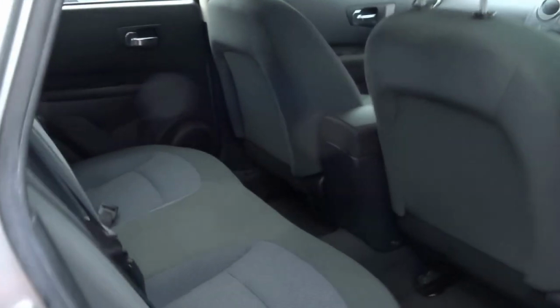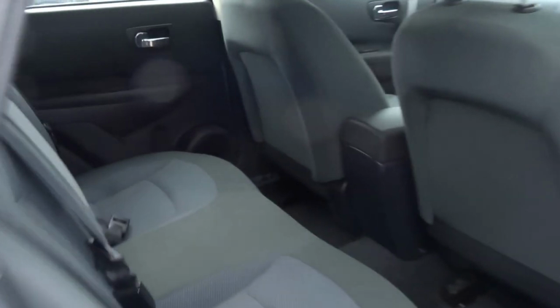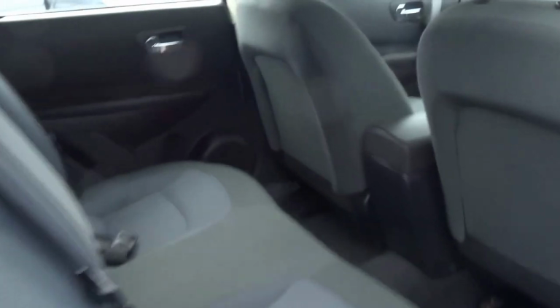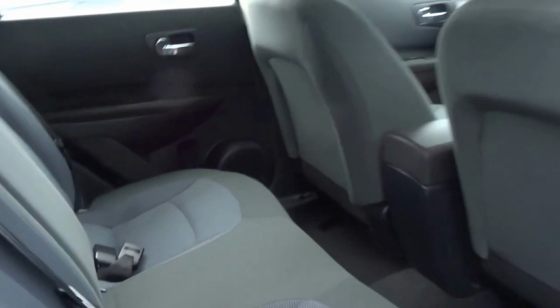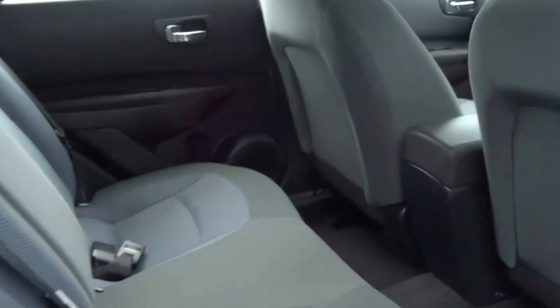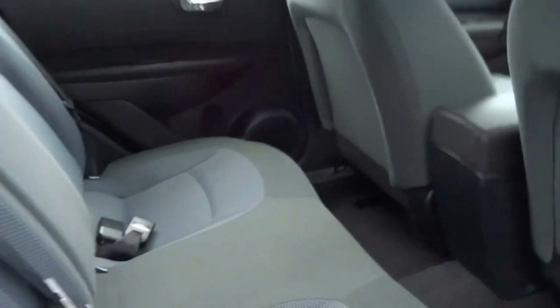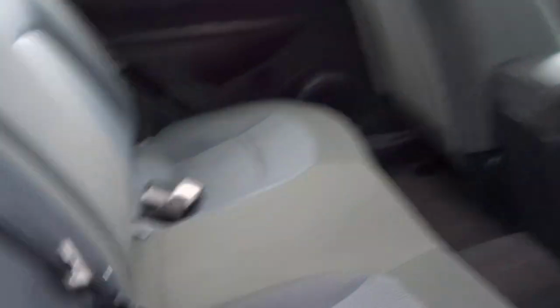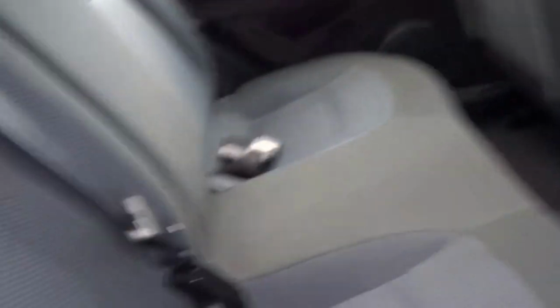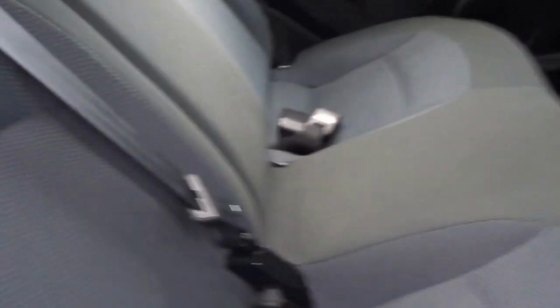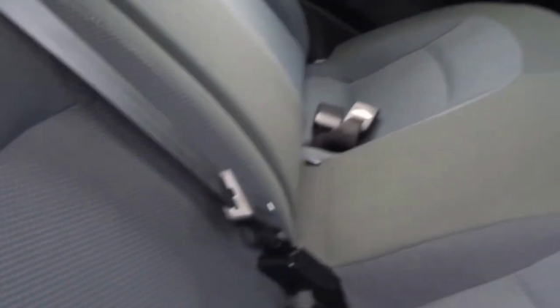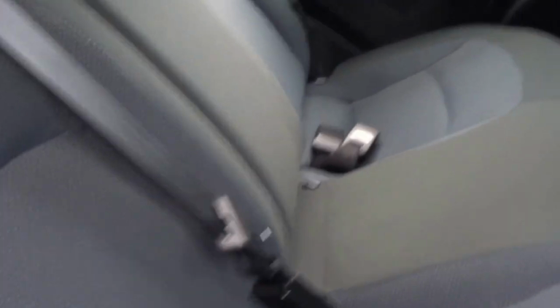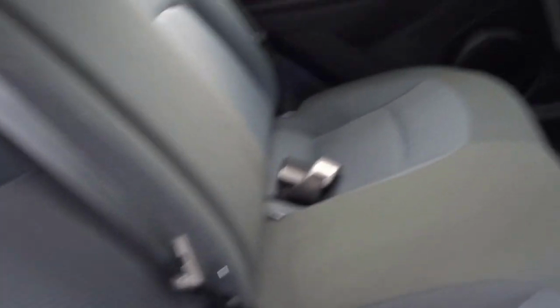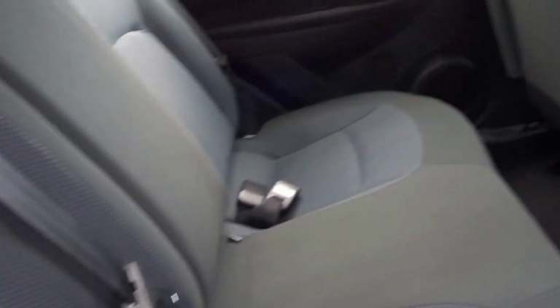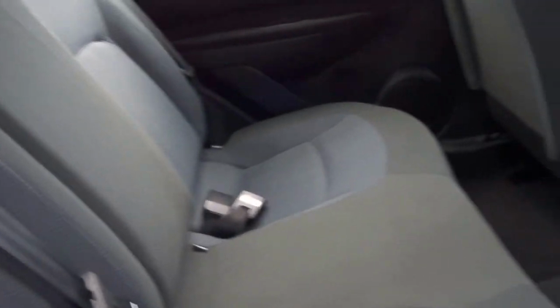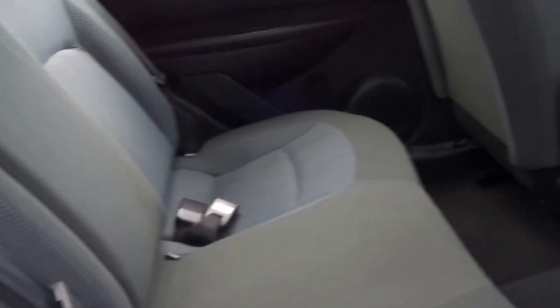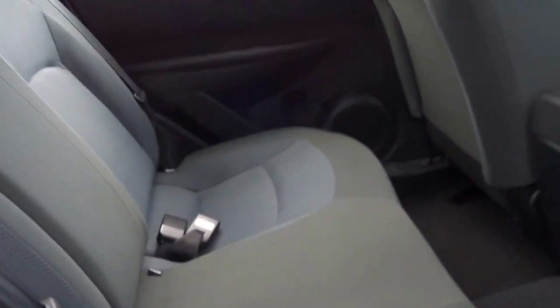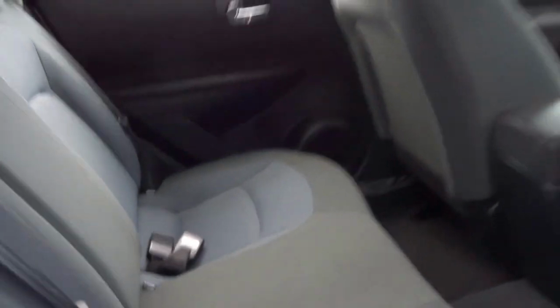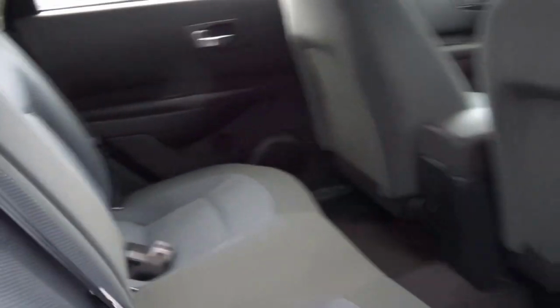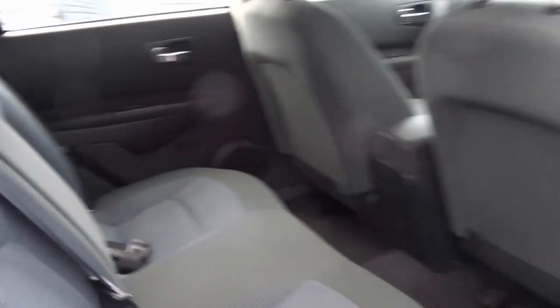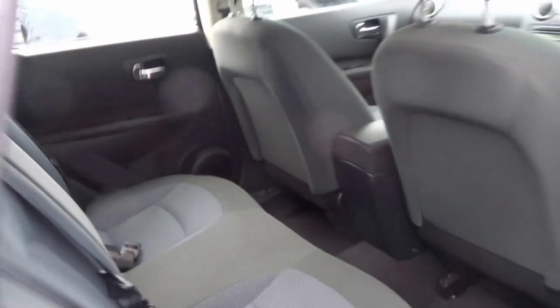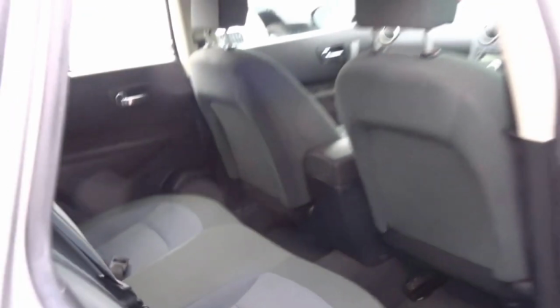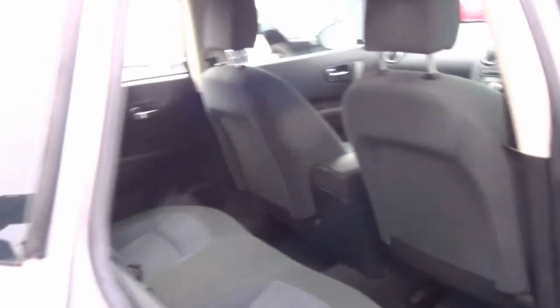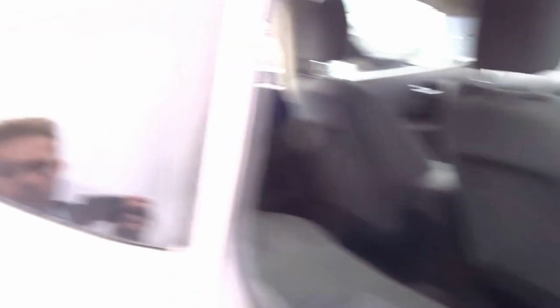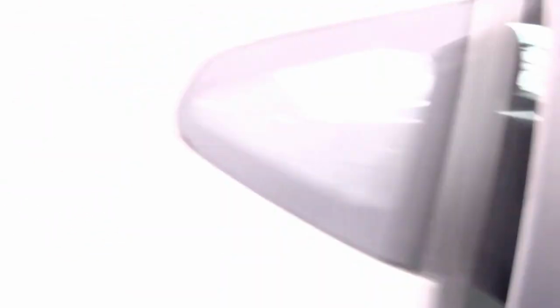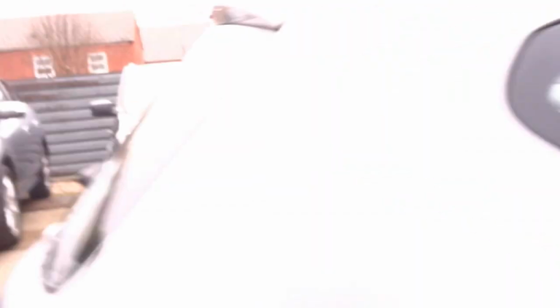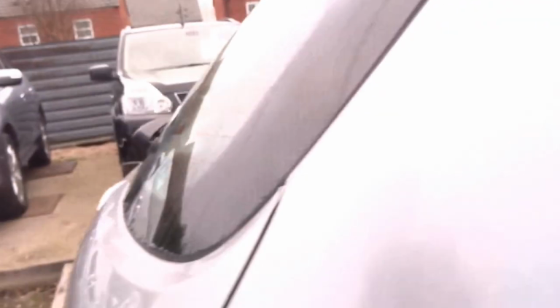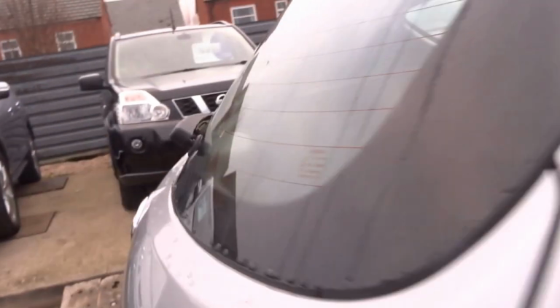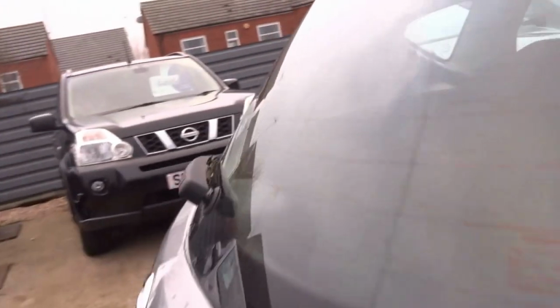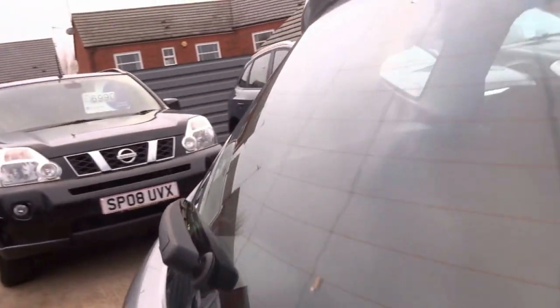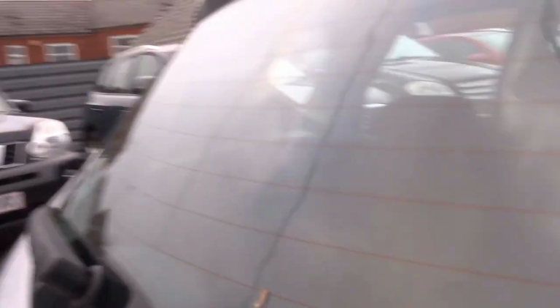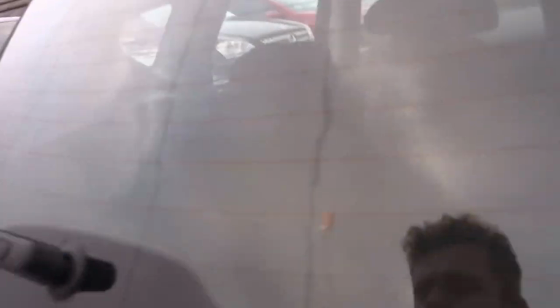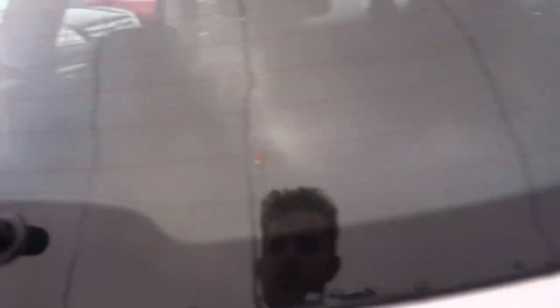You've got electric windows all round, loads of space in the back of the car with 3 seats — this is a very practical family vehicle.